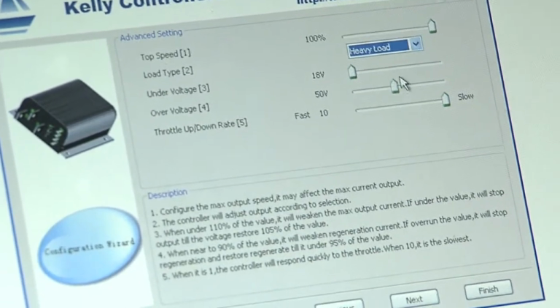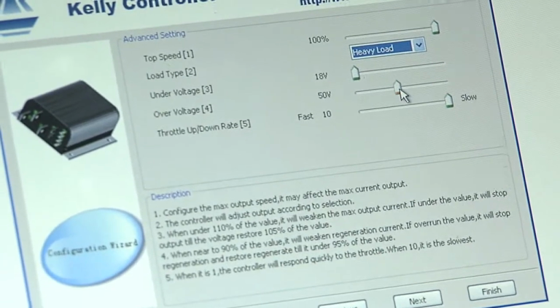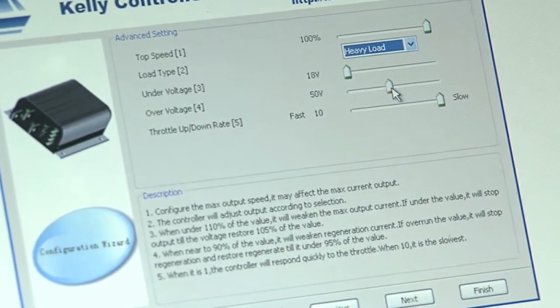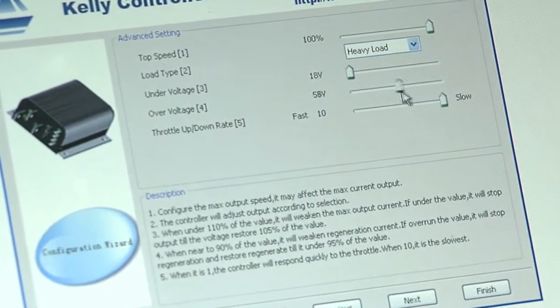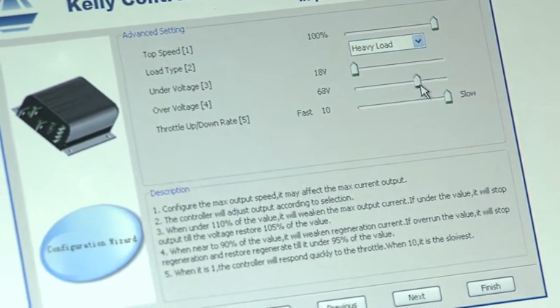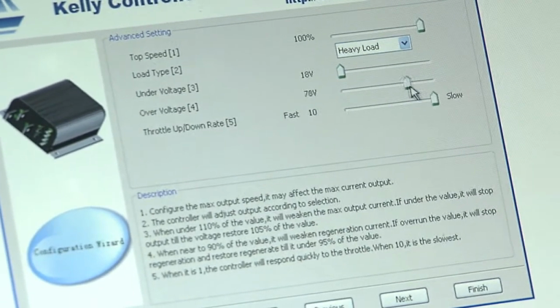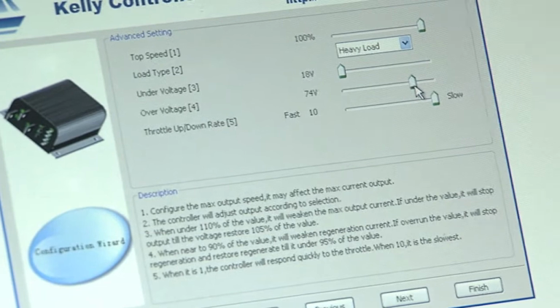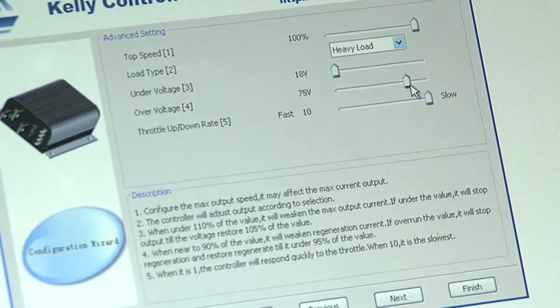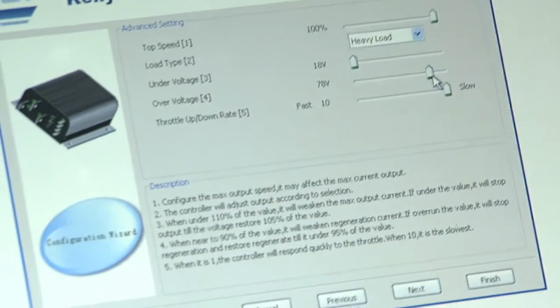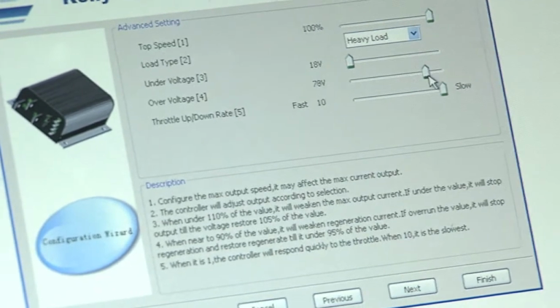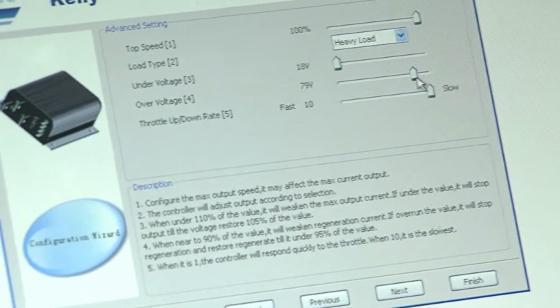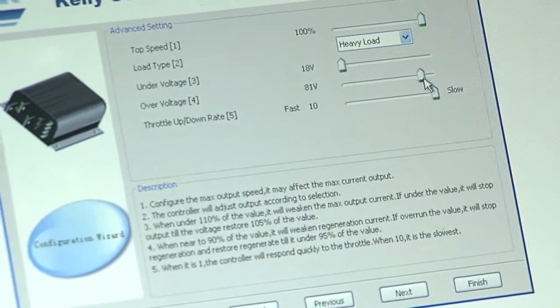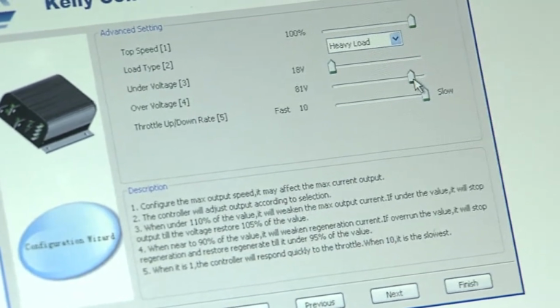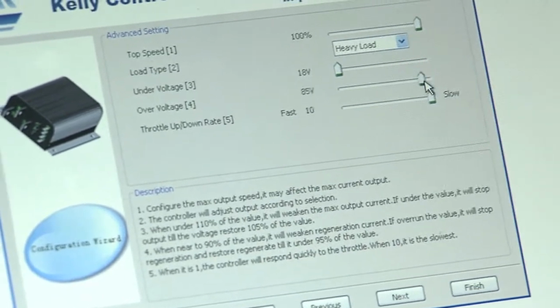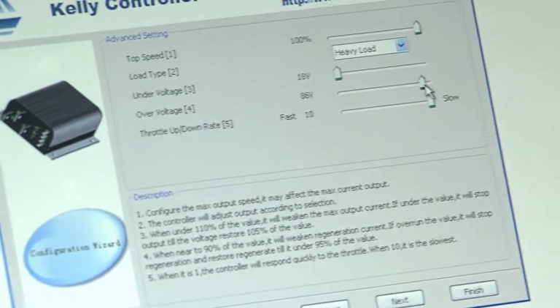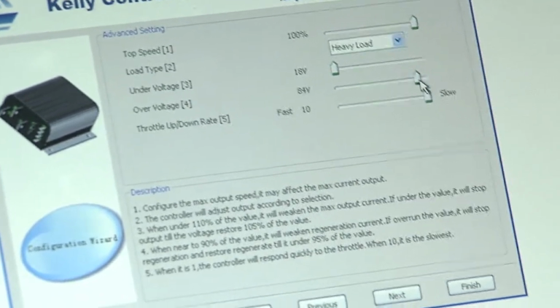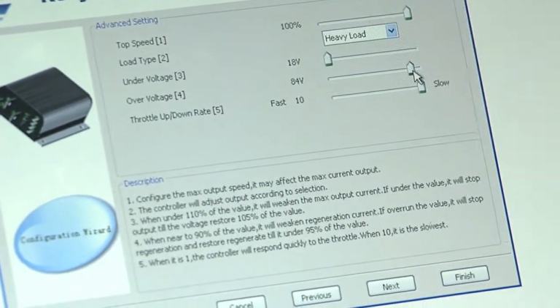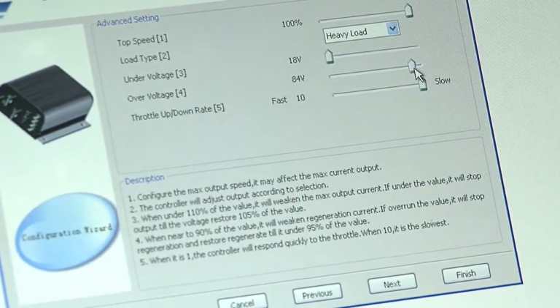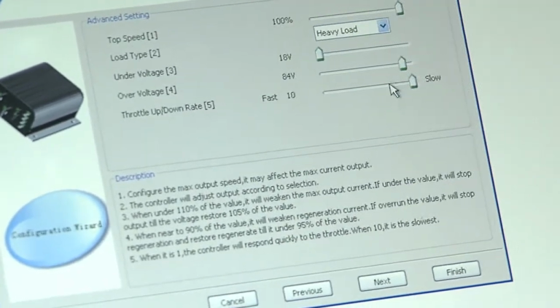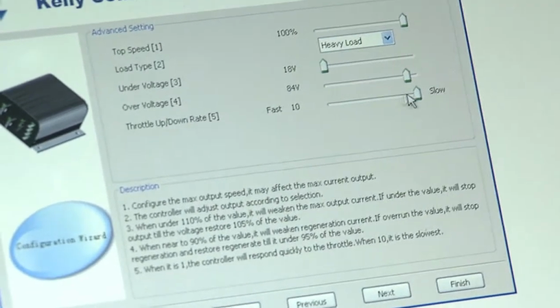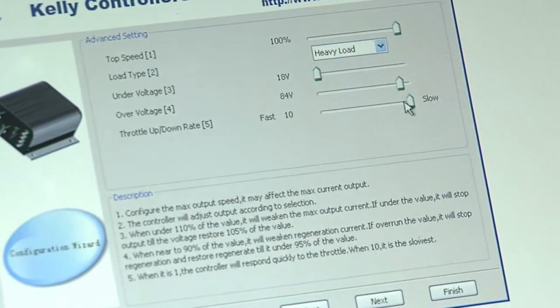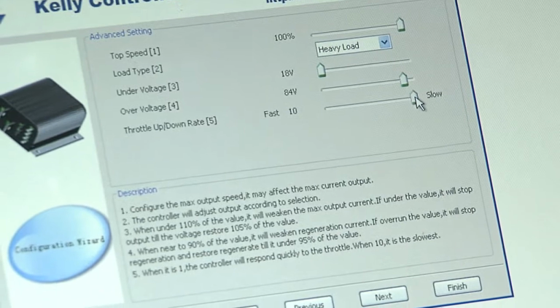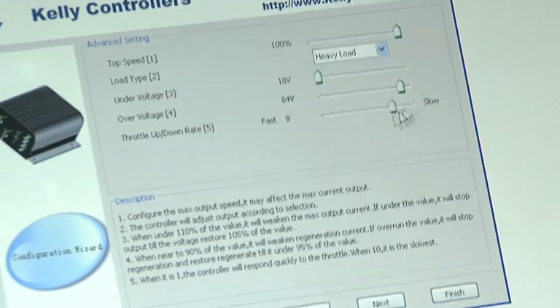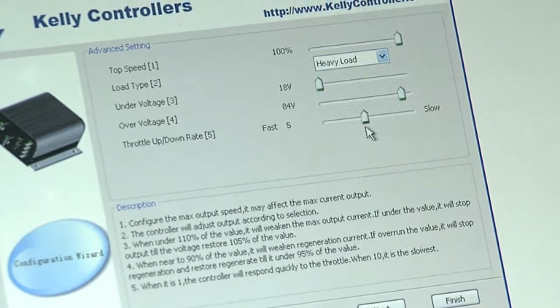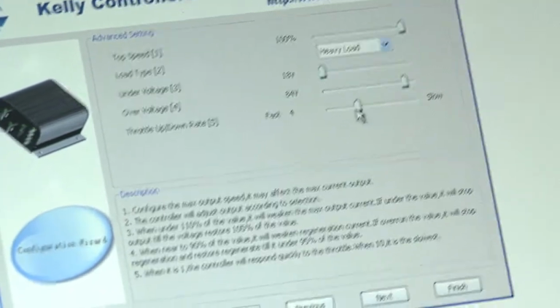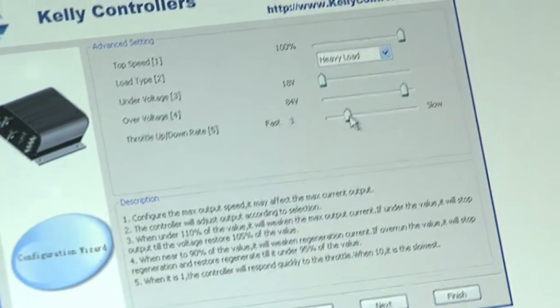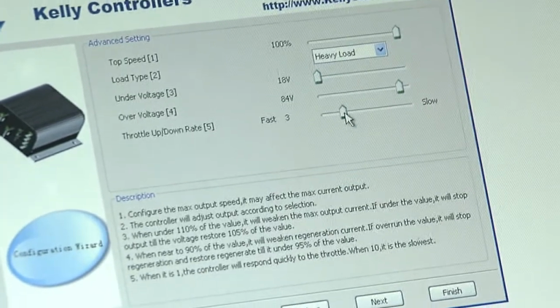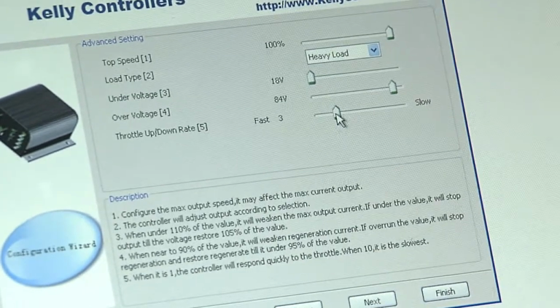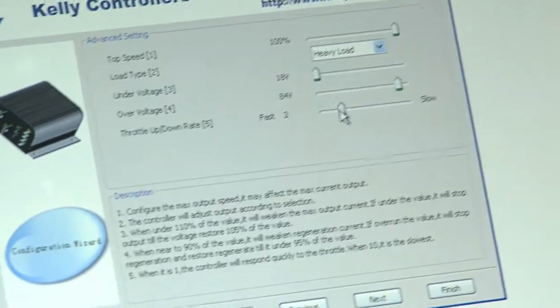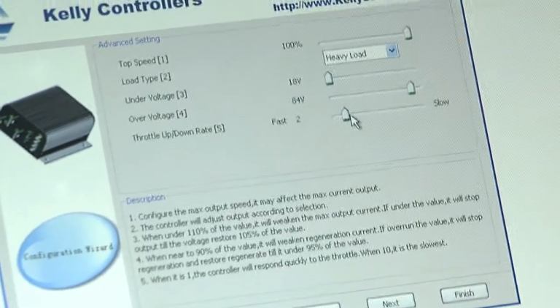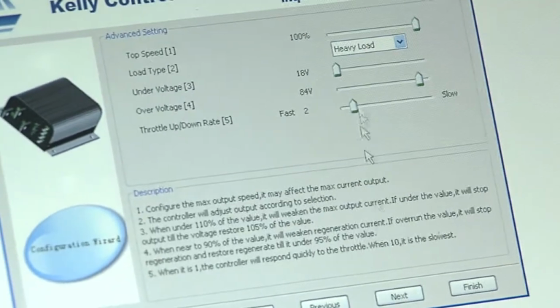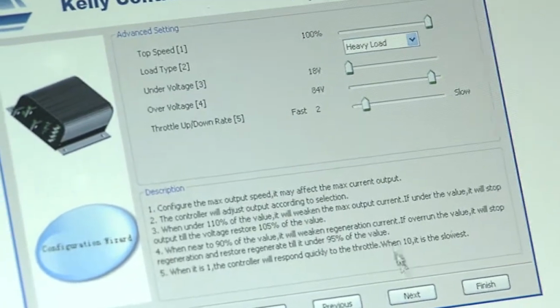High load because we're racing. Over voltage — about 84 would do. And throttle response — we'll have a quick throttle response.